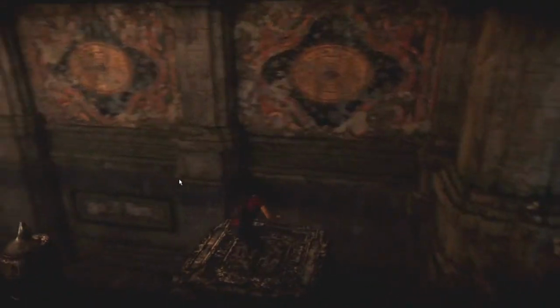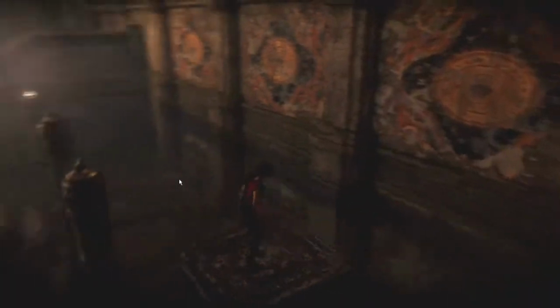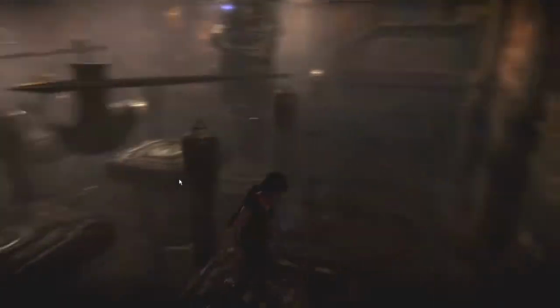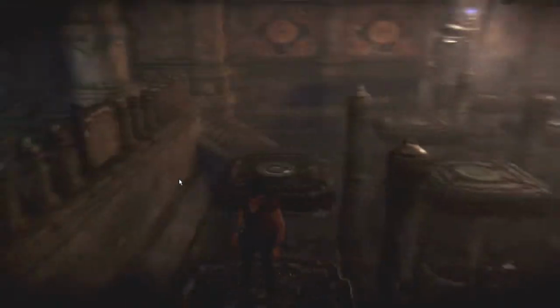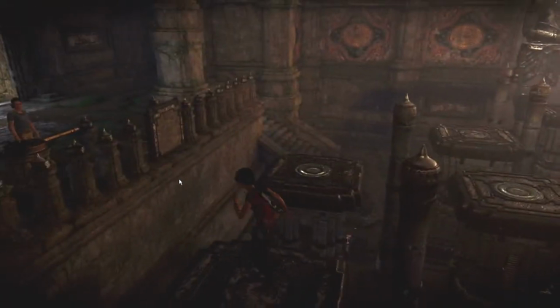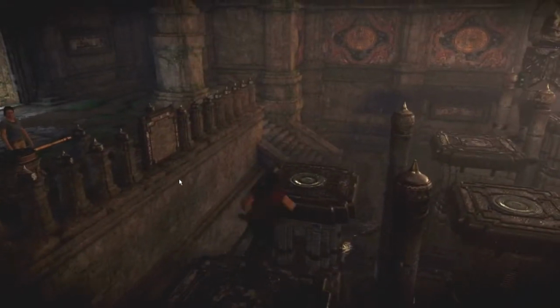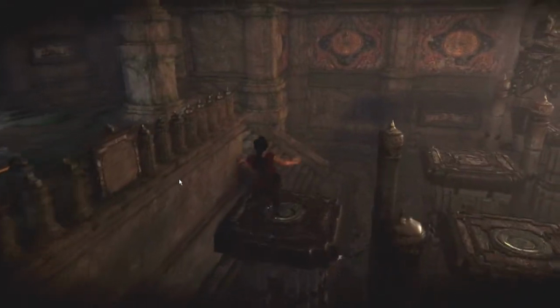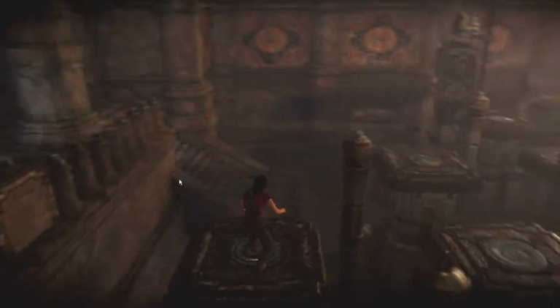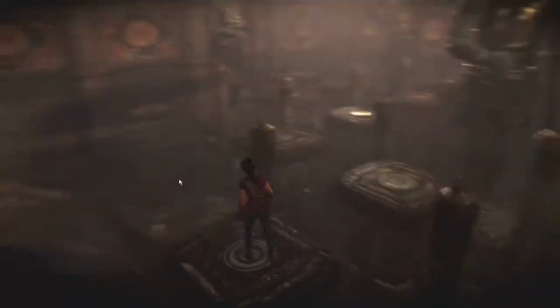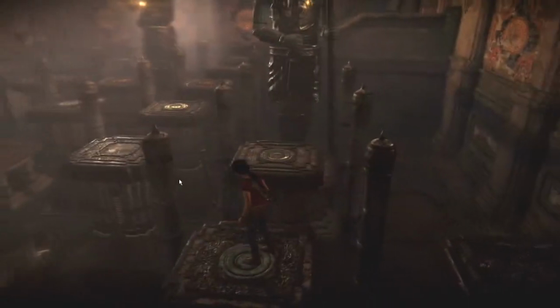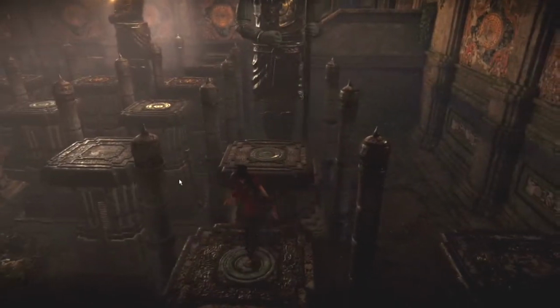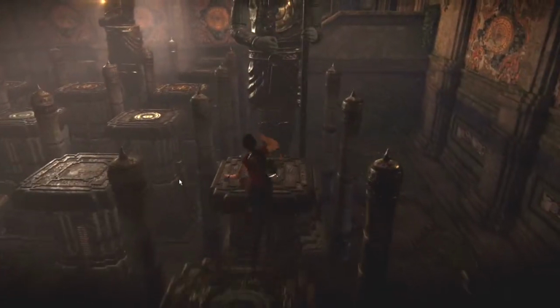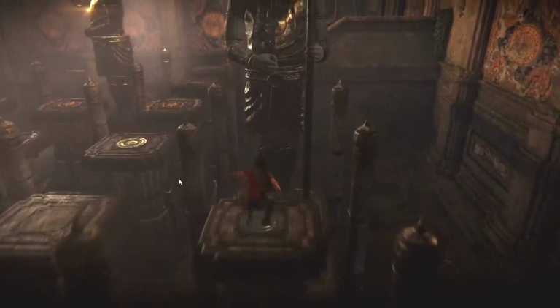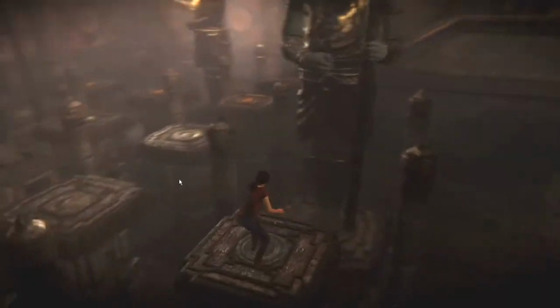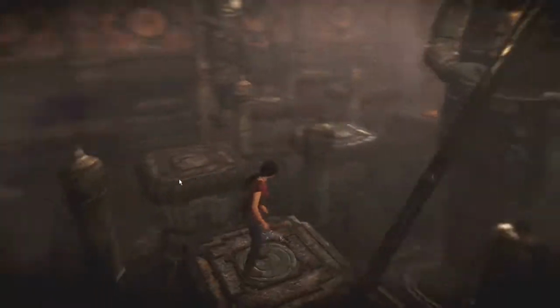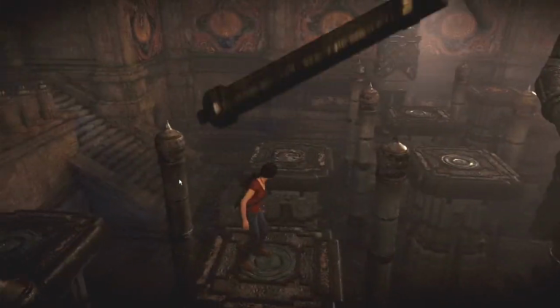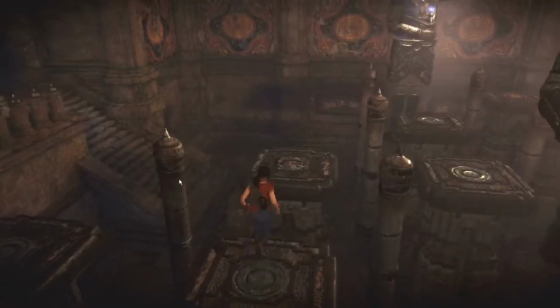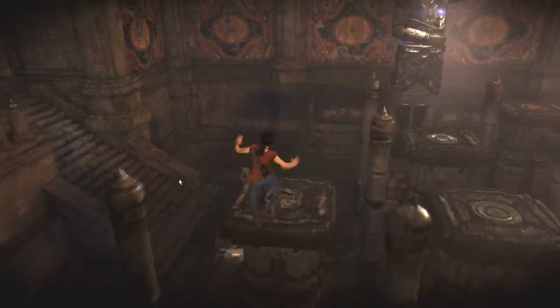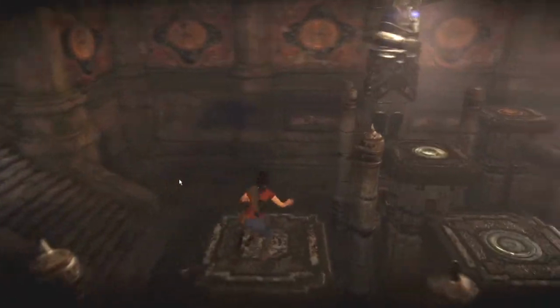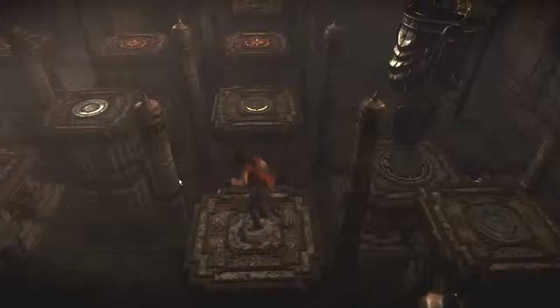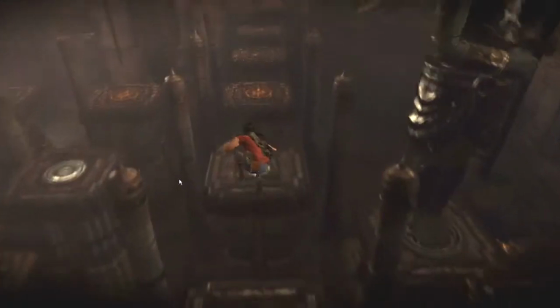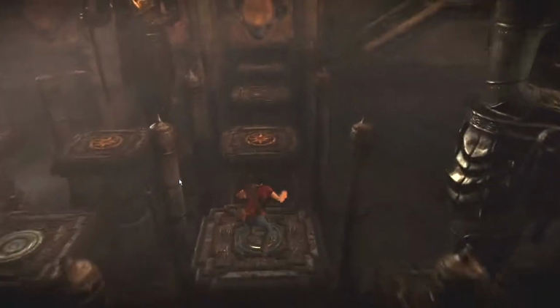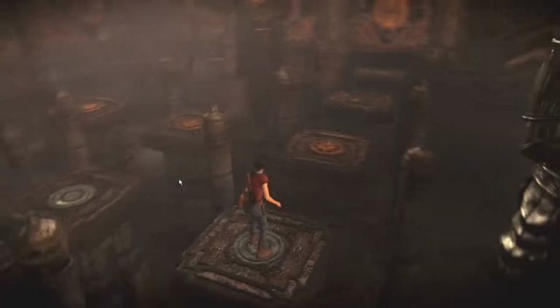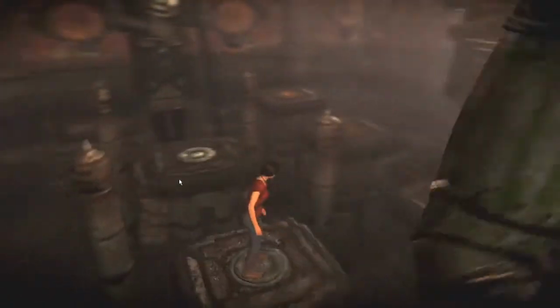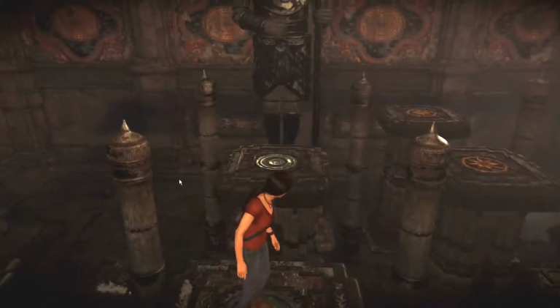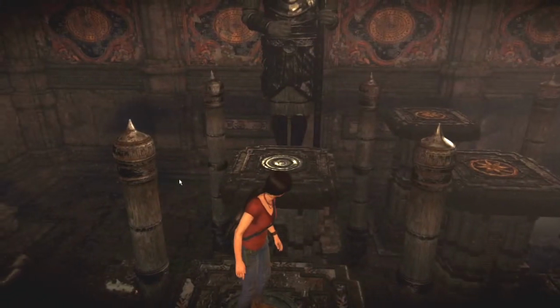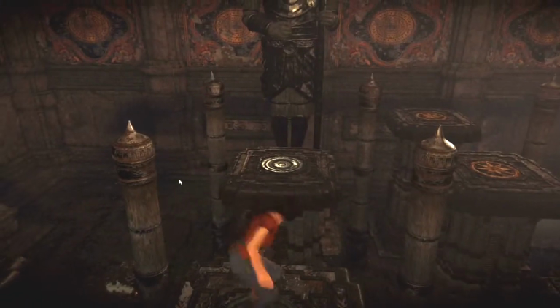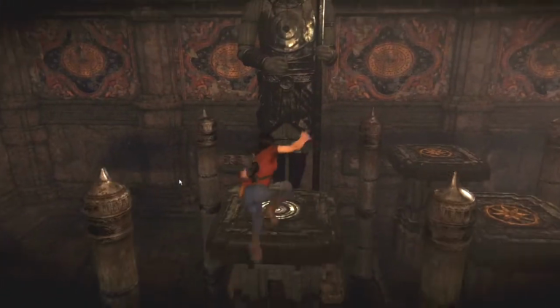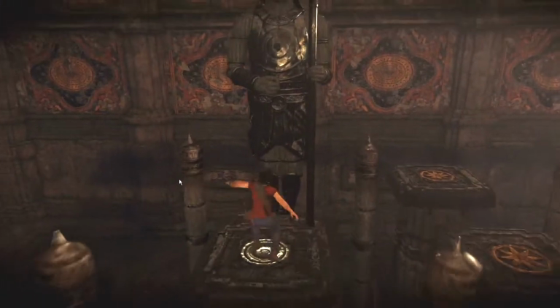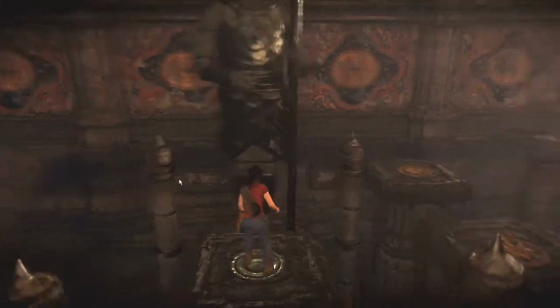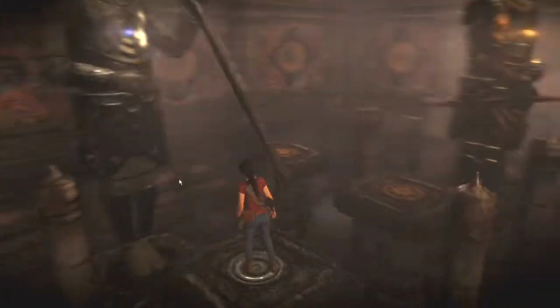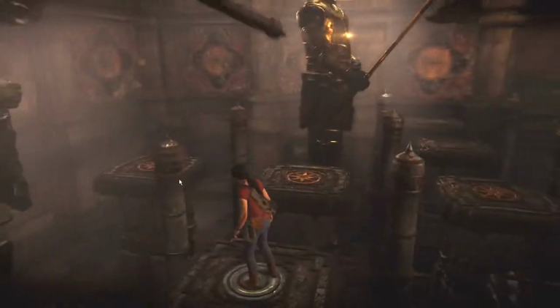Jump to the pillar in front, then to the pillar to the right, then back again. Then jump to the pillar in front and then to the left. Then jump to the pillar with the silver circle on it in front, and a similar pillar to the left.